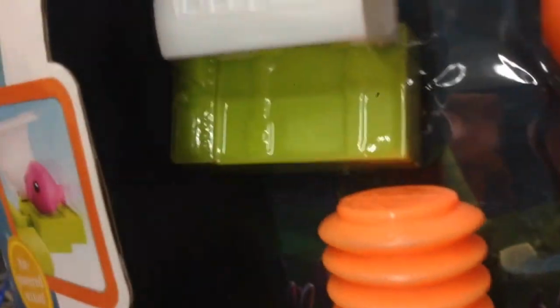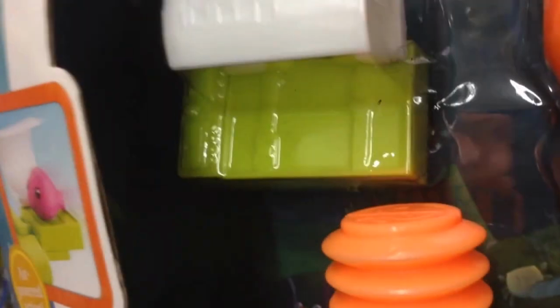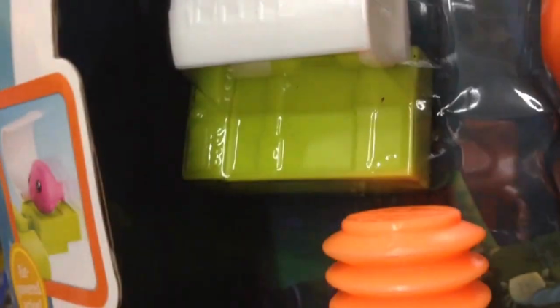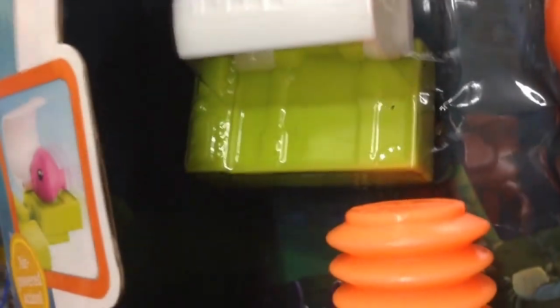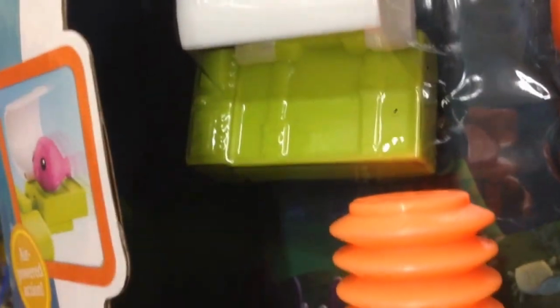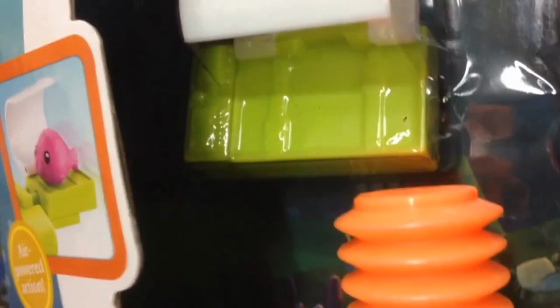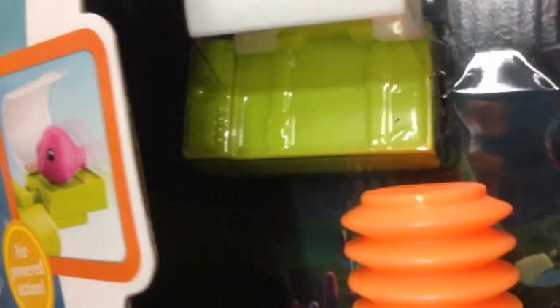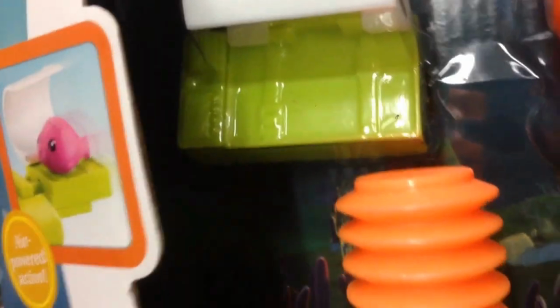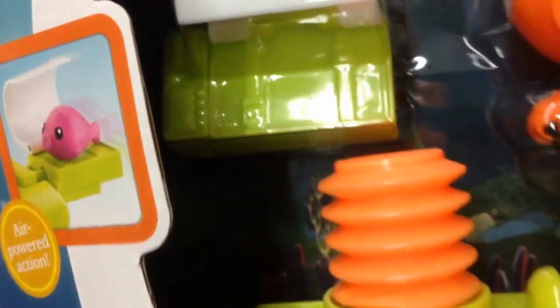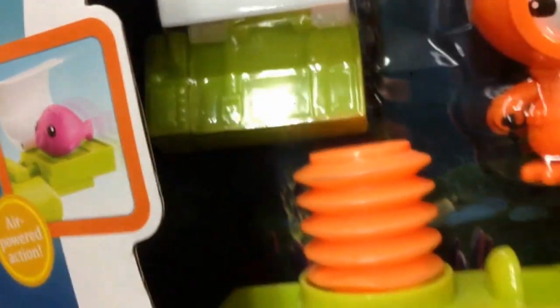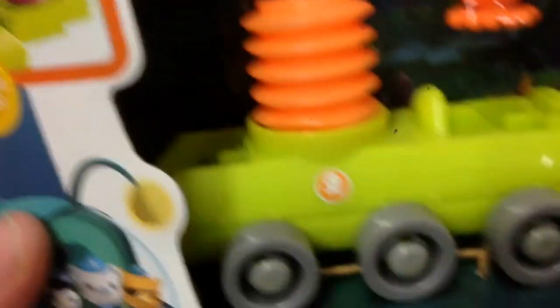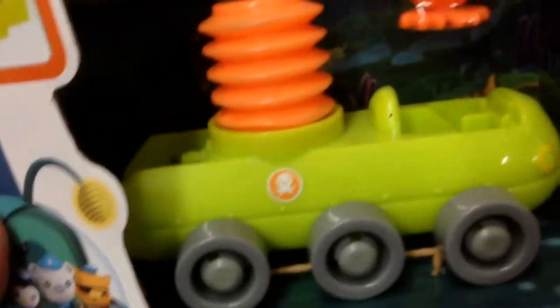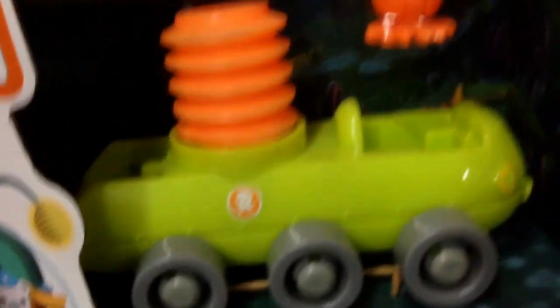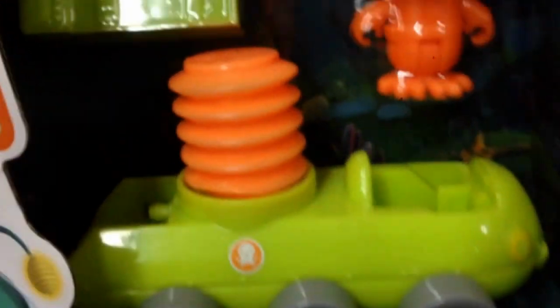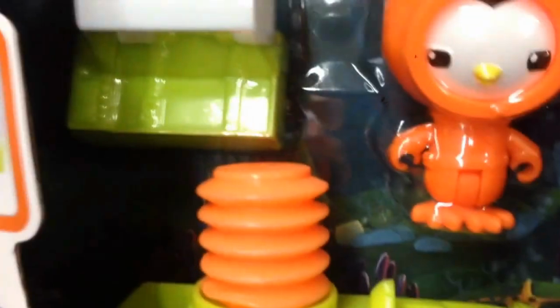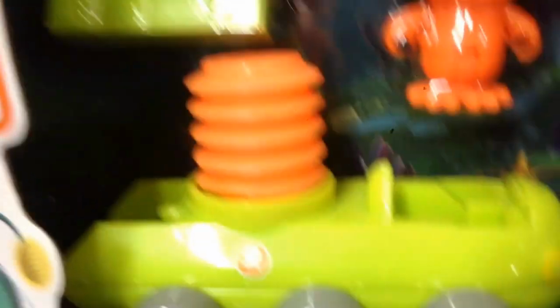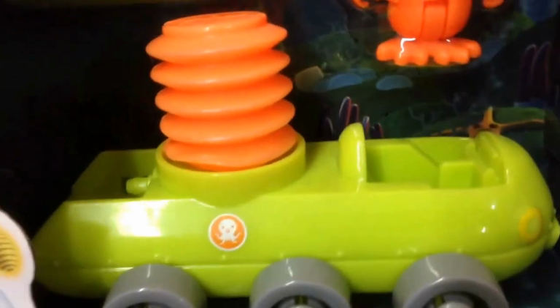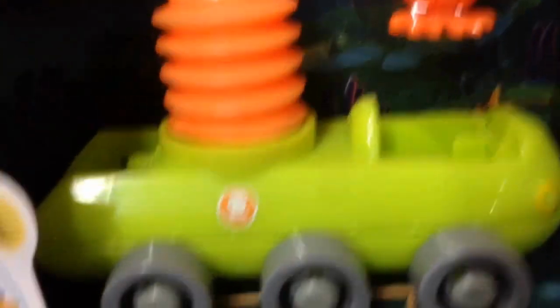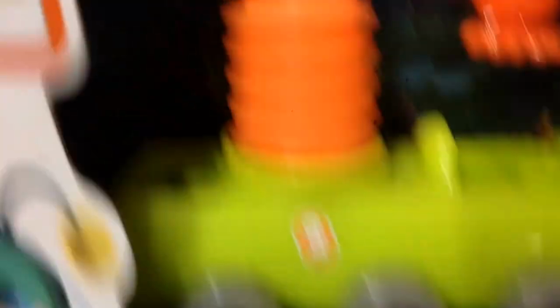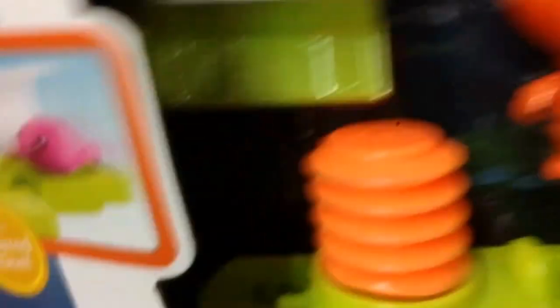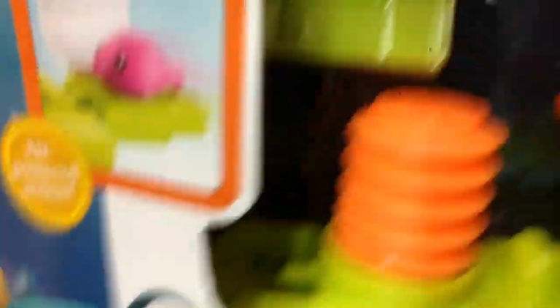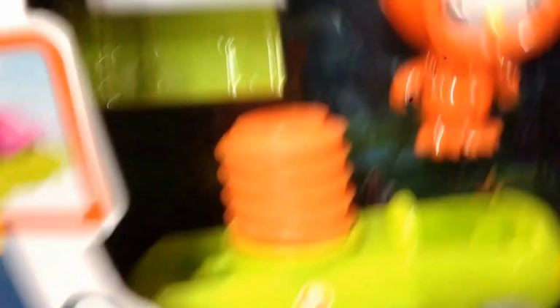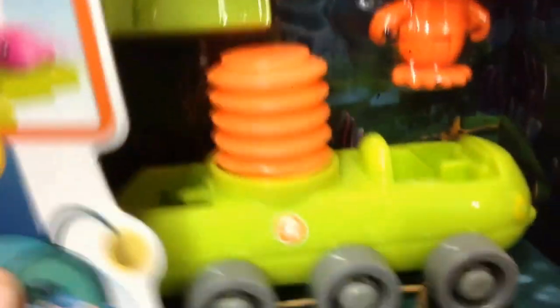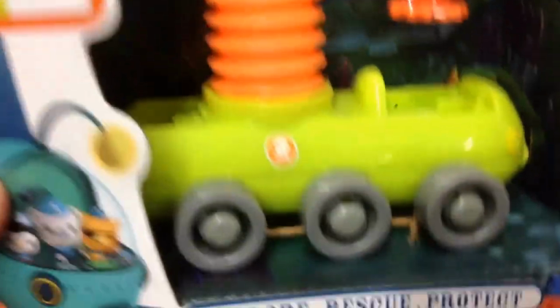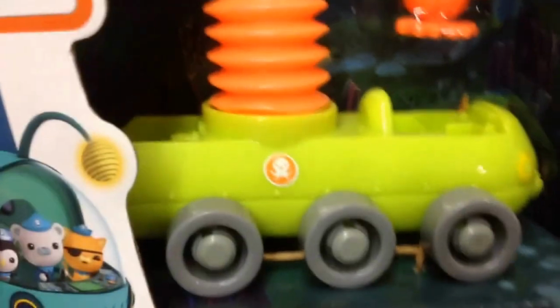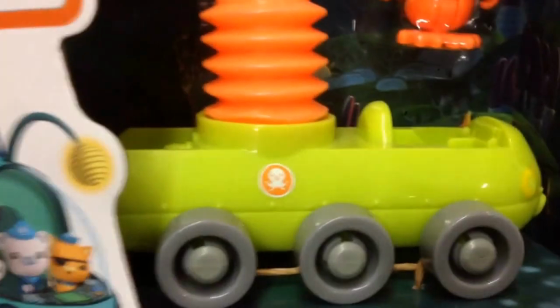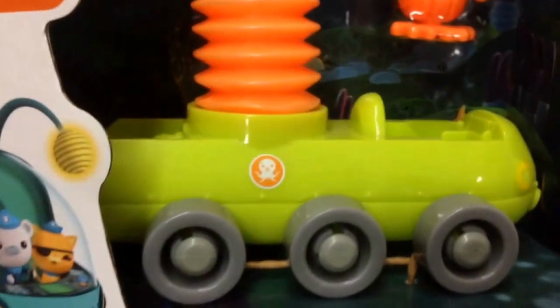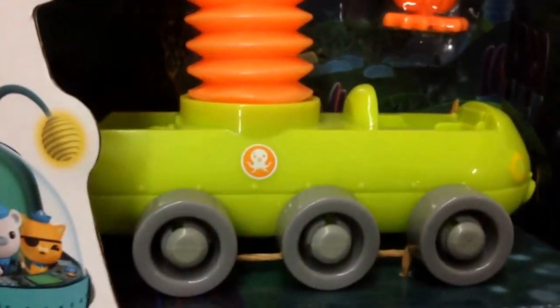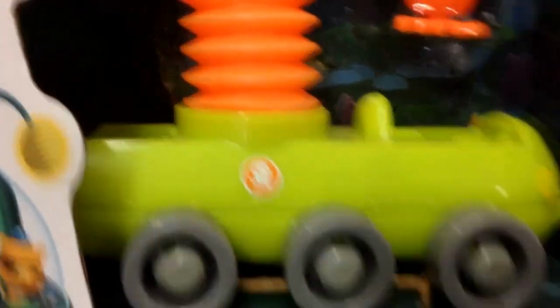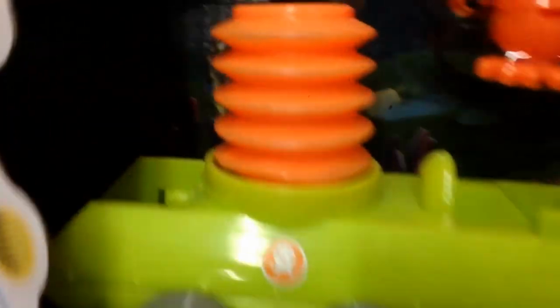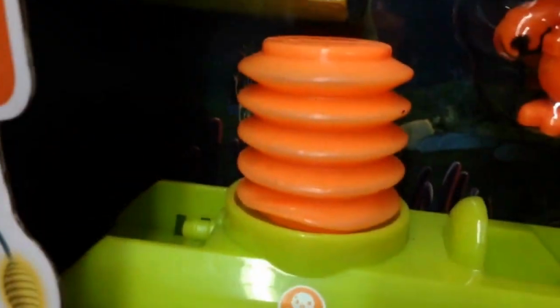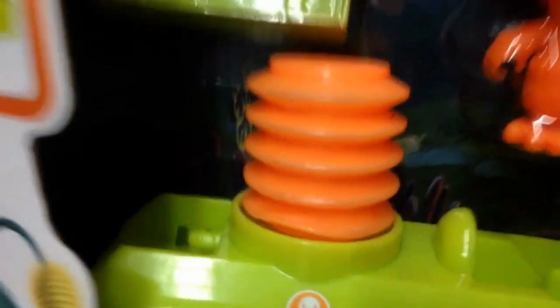That looks like a little chest — that's a little bed friend to sleep in his little octobuggy. Octobuggy there. Super cool. Has wheels on it.